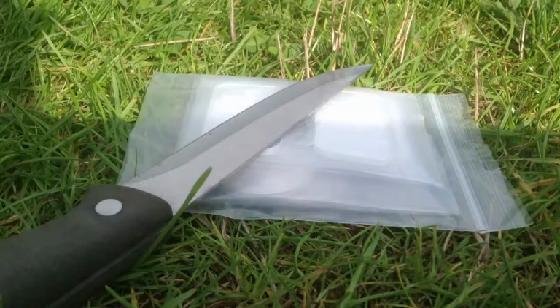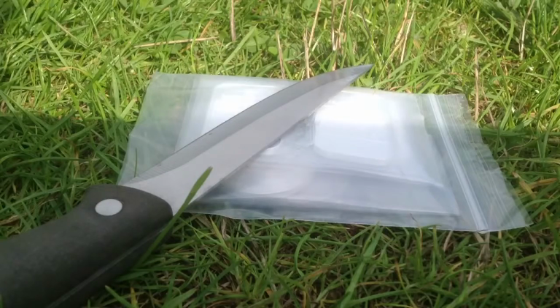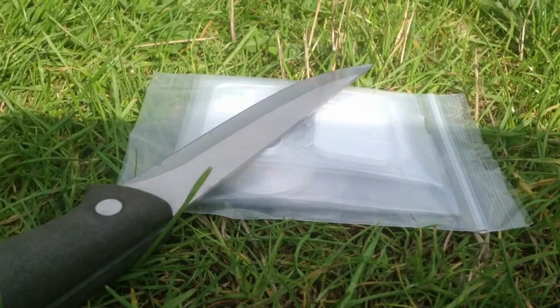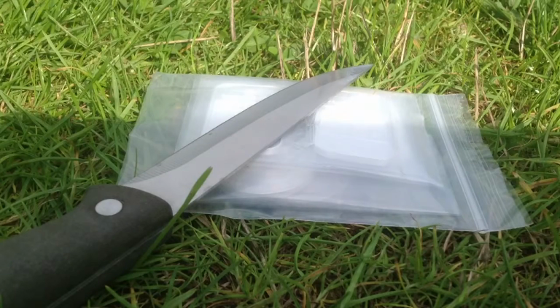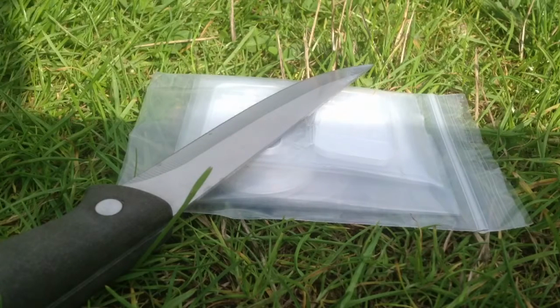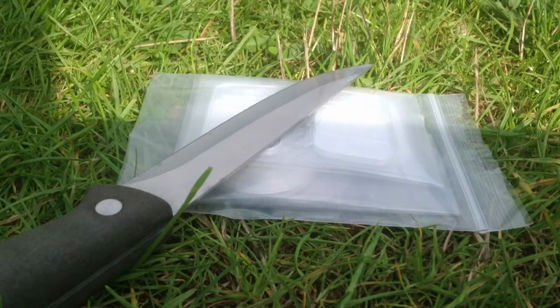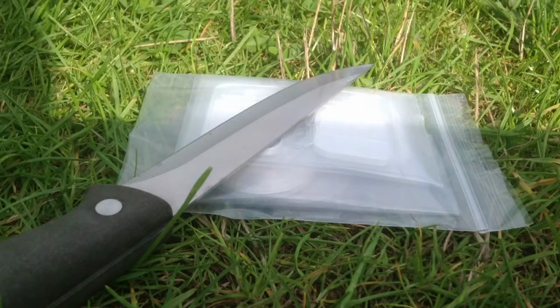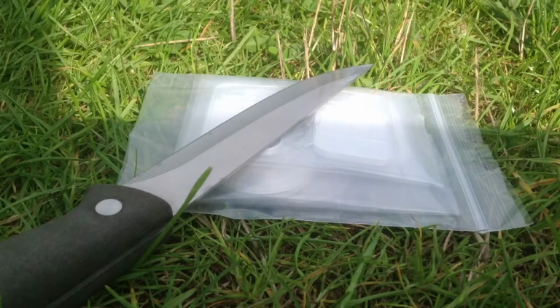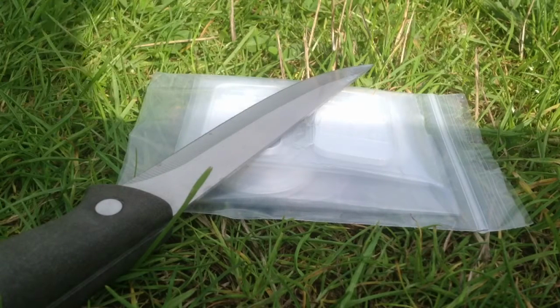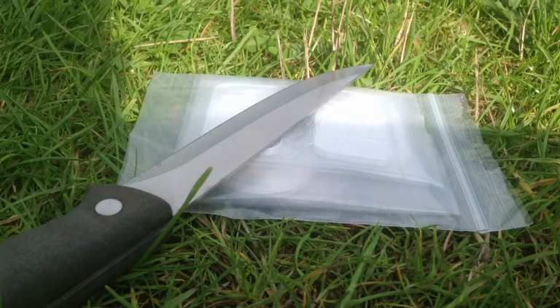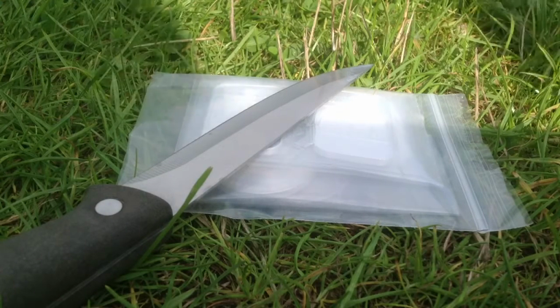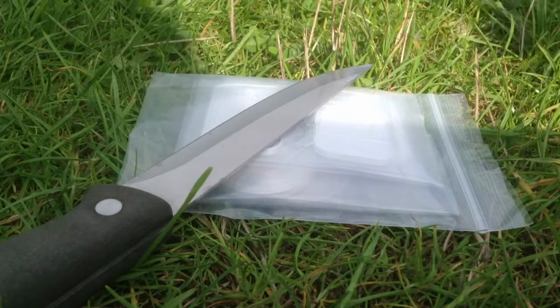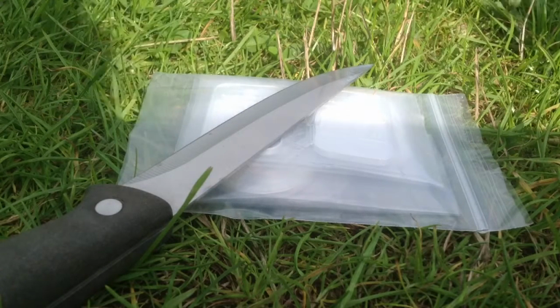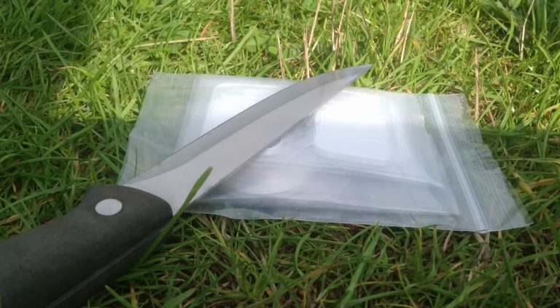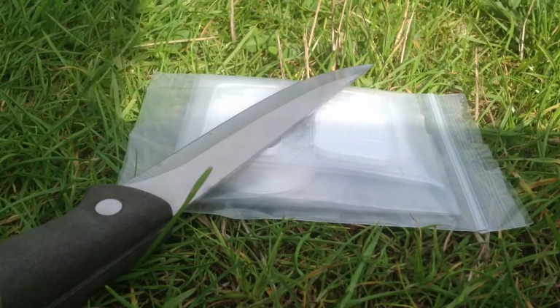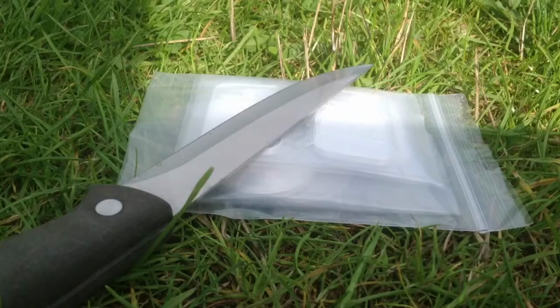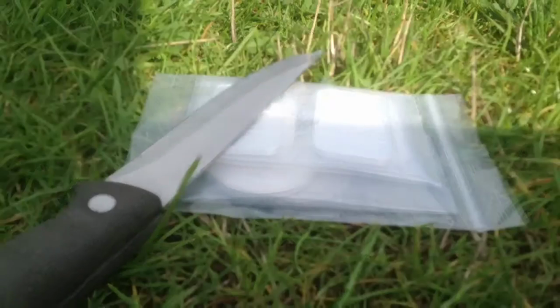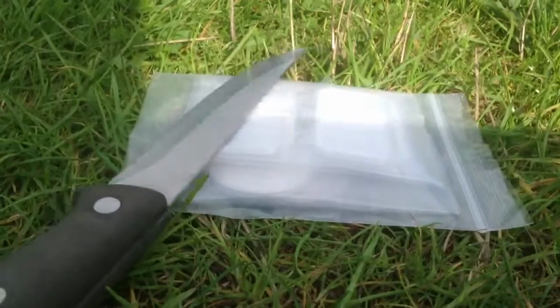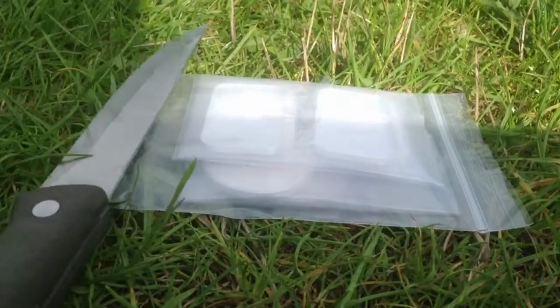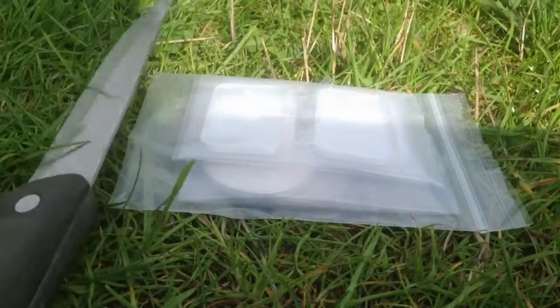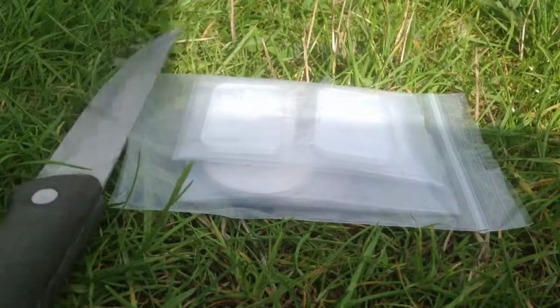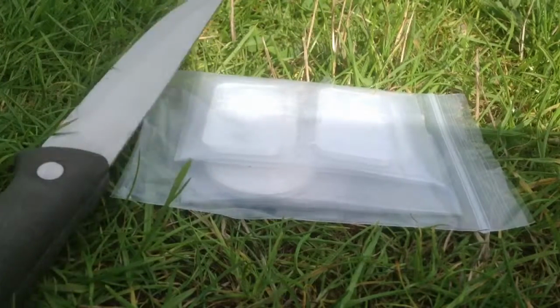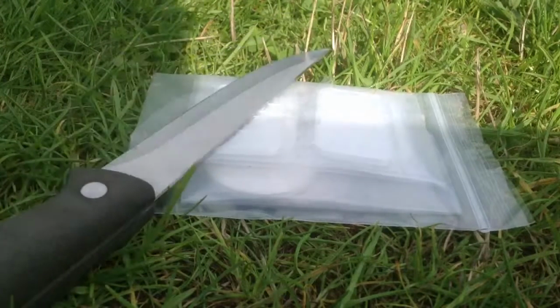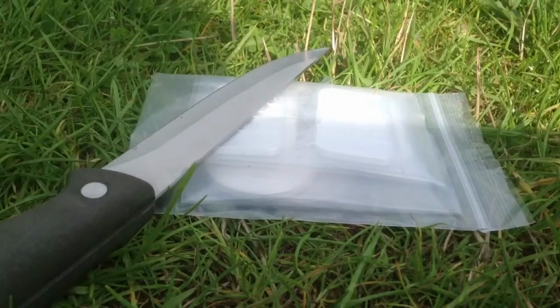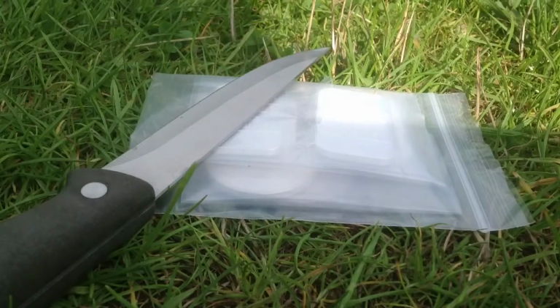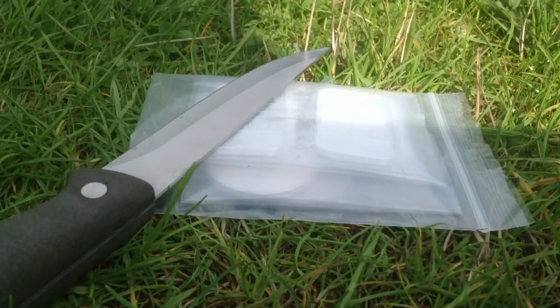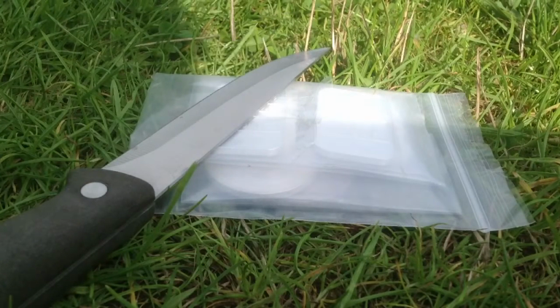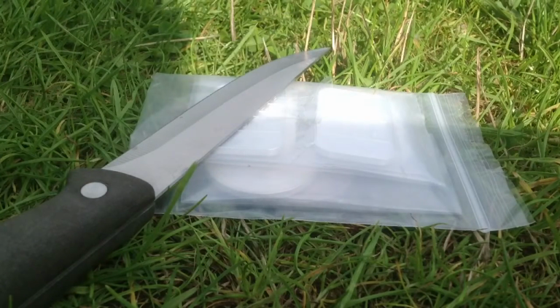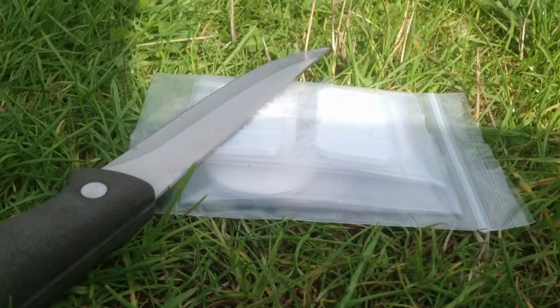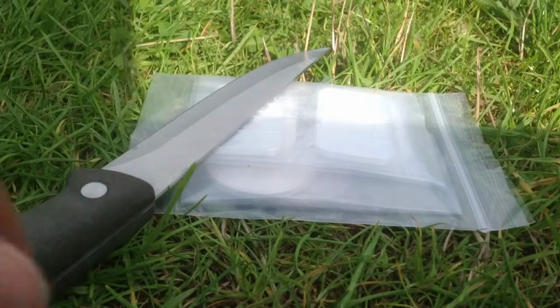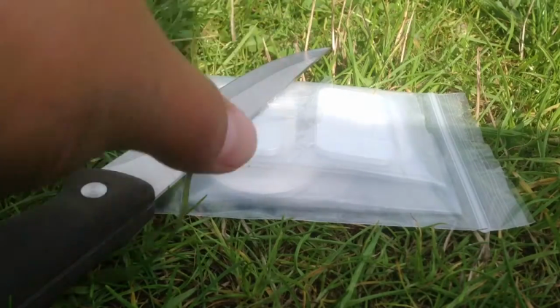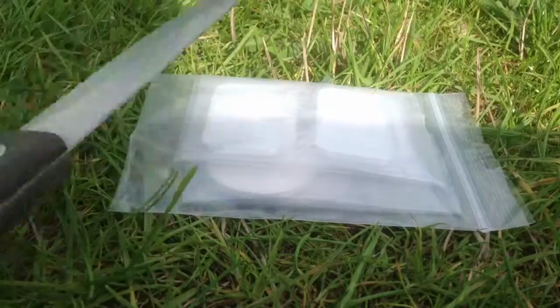Hey YouTubers, I'm back with another video. I went to a coin shop and I purchased myself some silver. Let's unbox this.